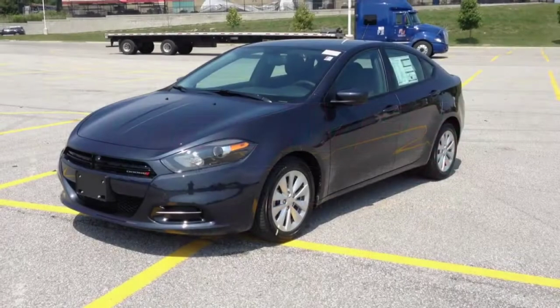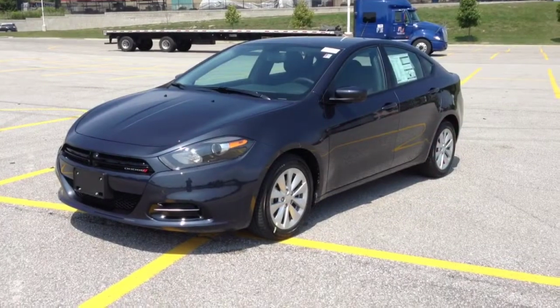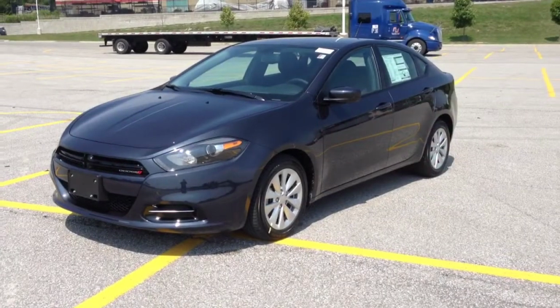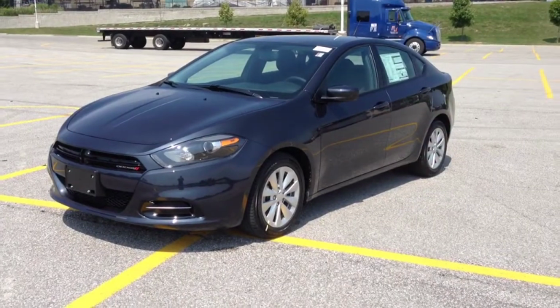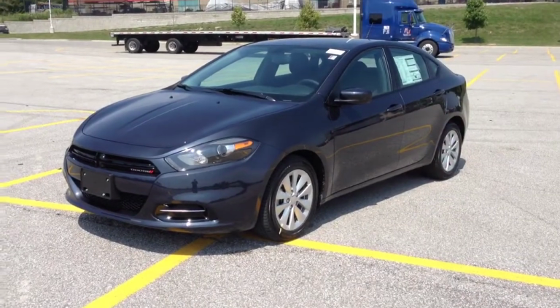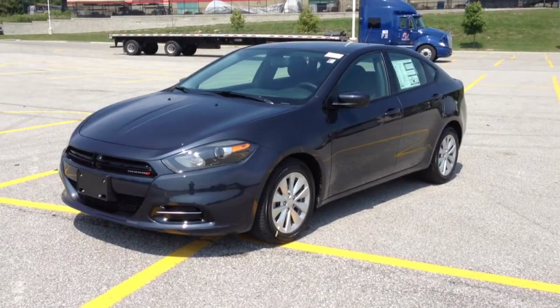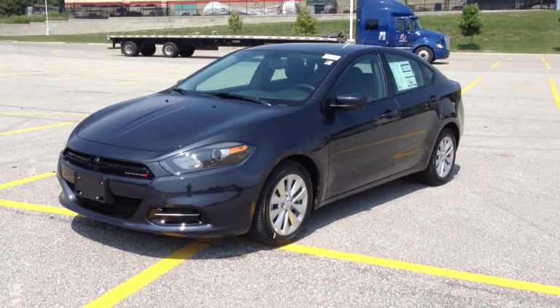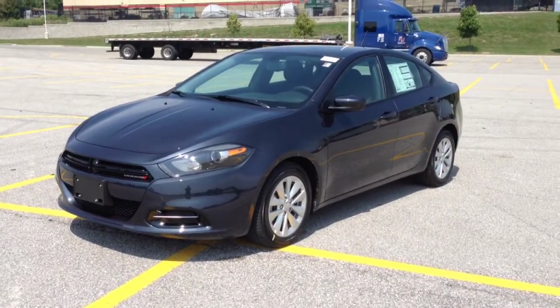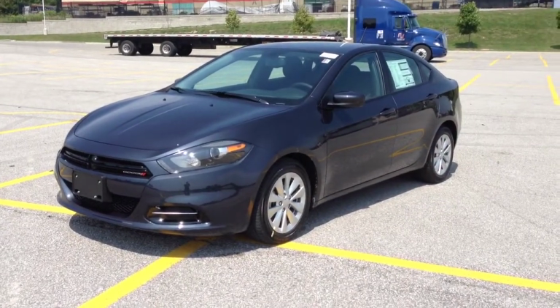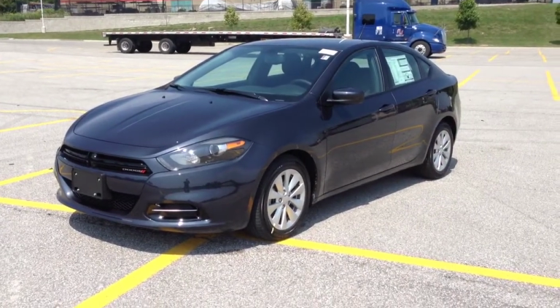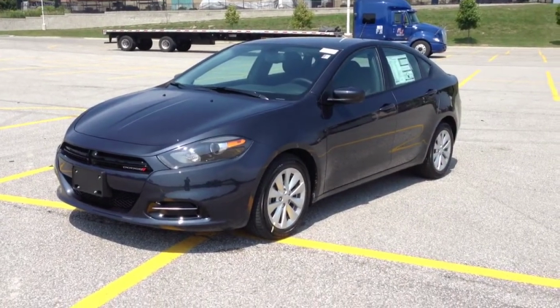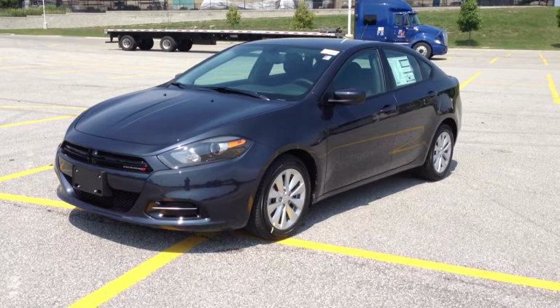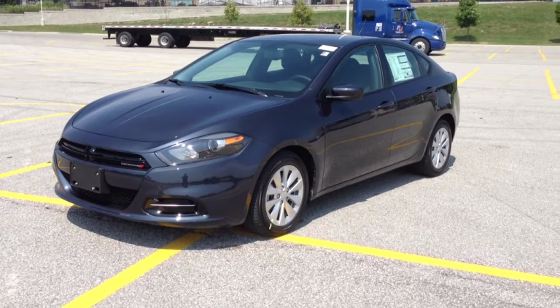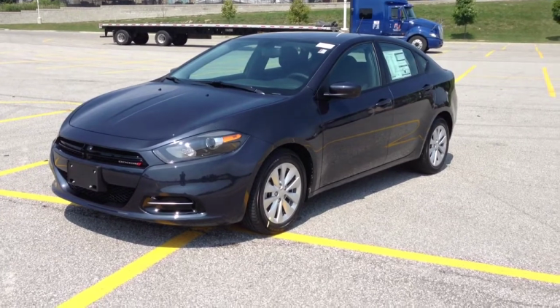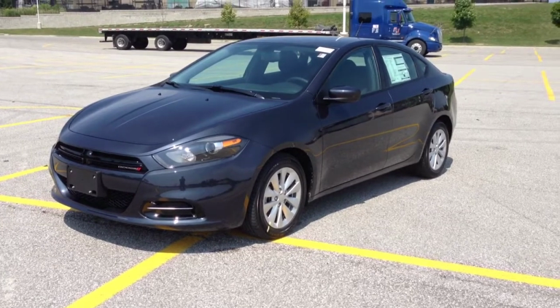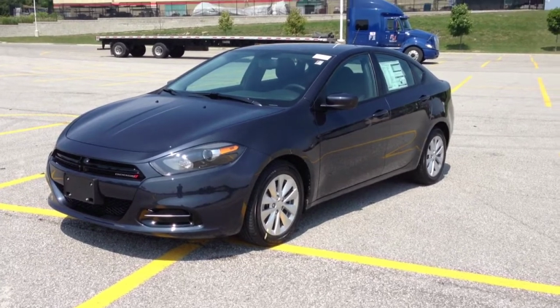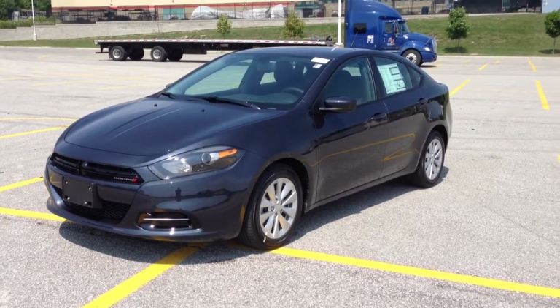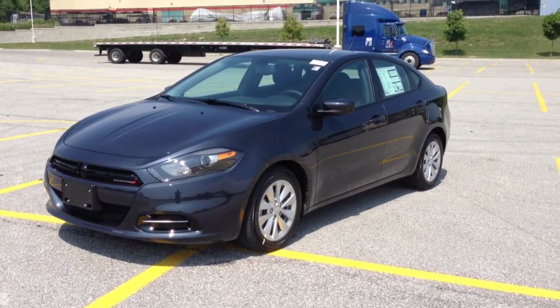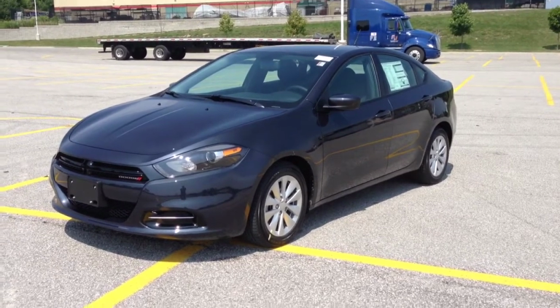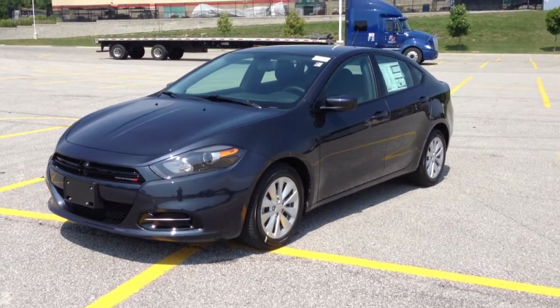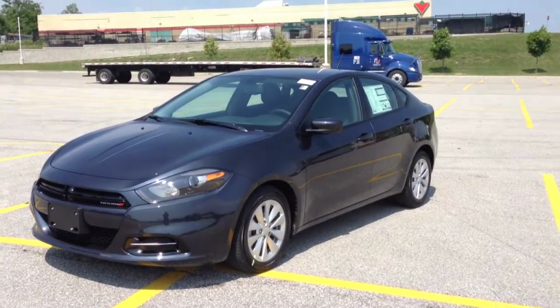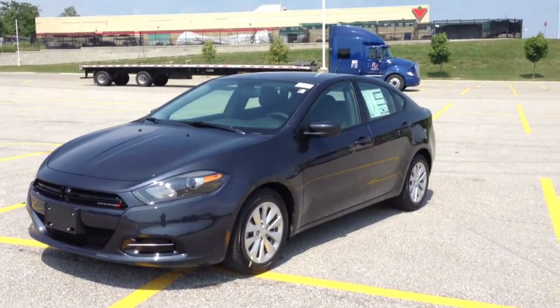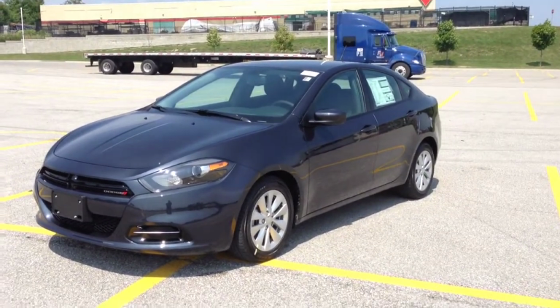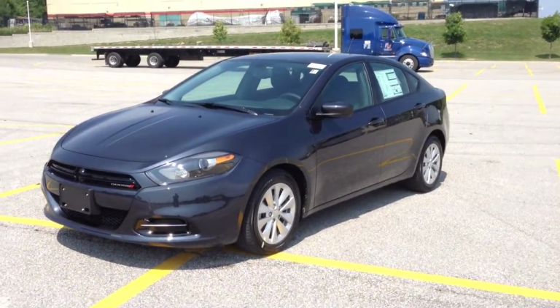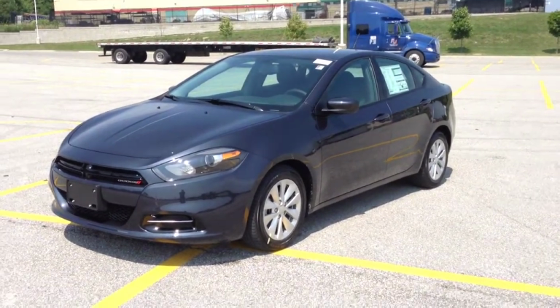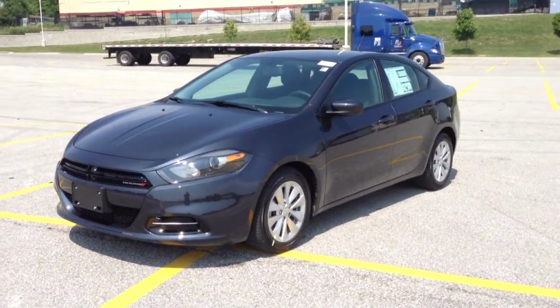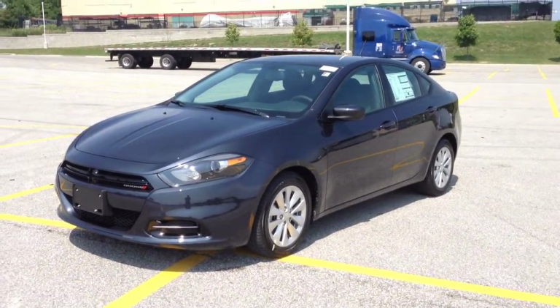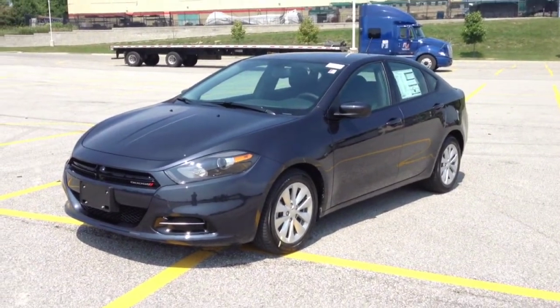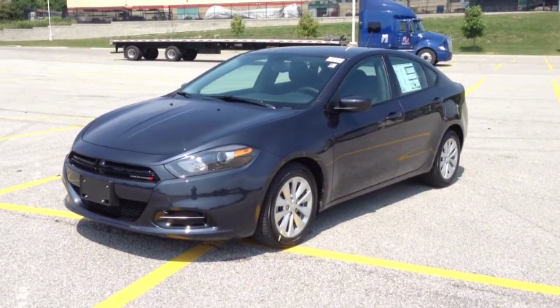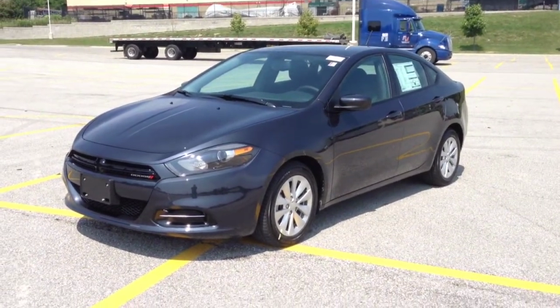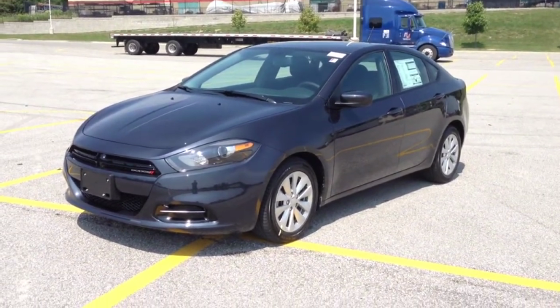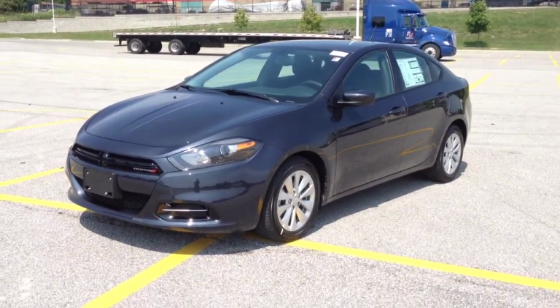Hey guys, we're here at McIver Dodge Jeep in Newmarket, Ontario, right across from Upper Canada Mall. Right now we're looking at a brand new 2014 Dodge Dart.